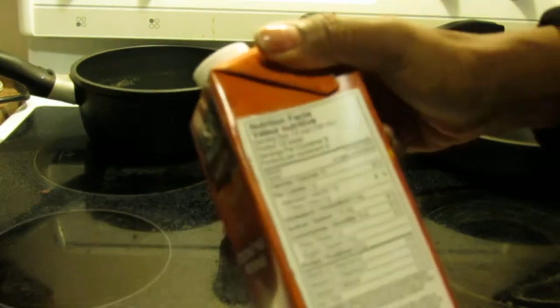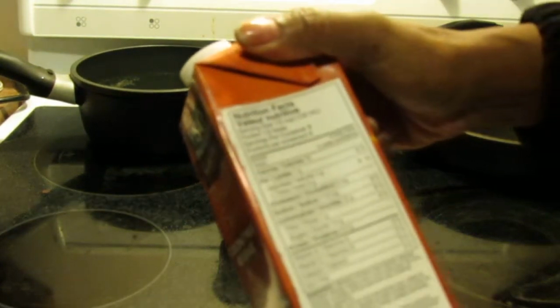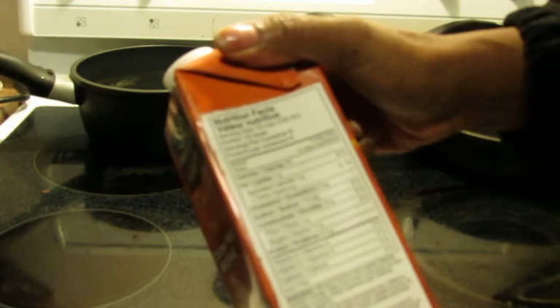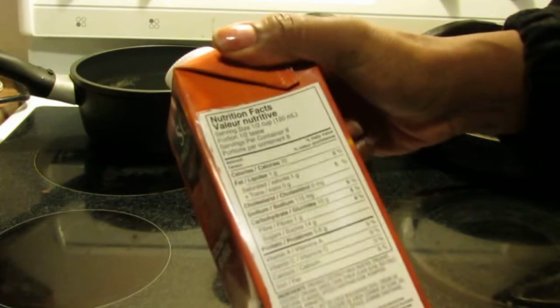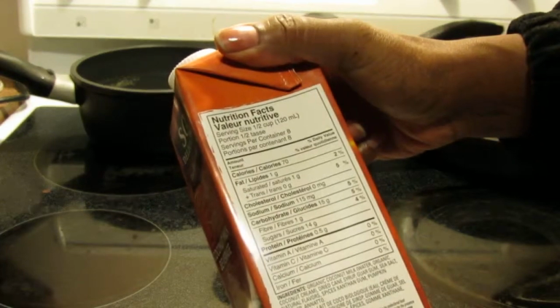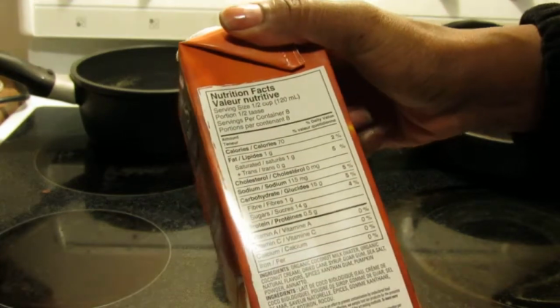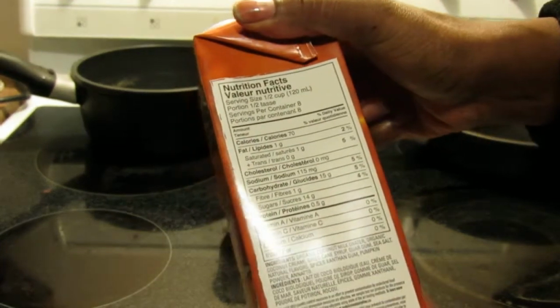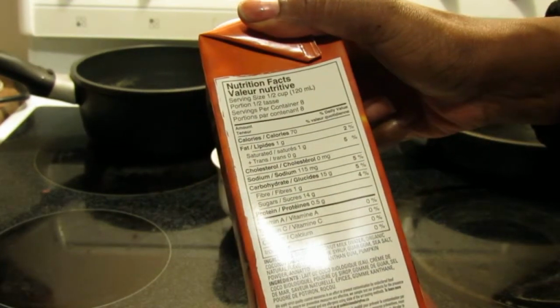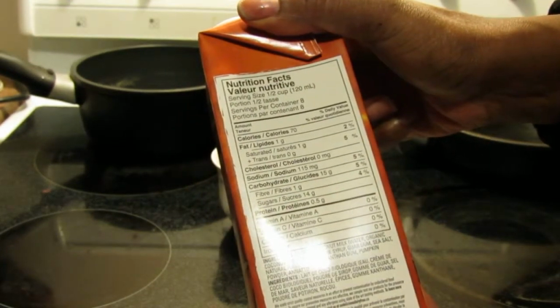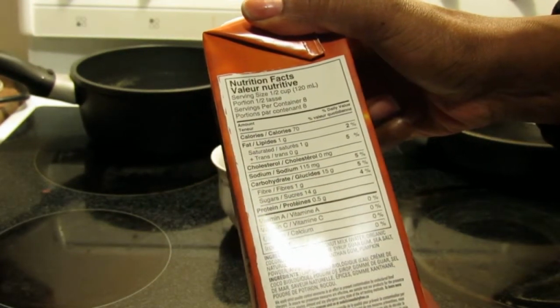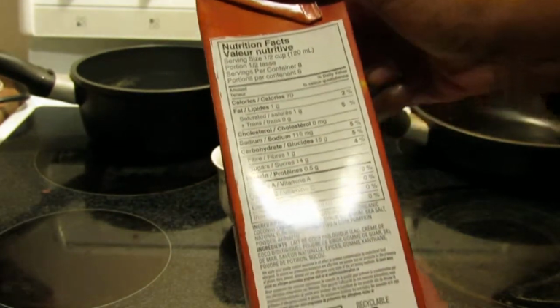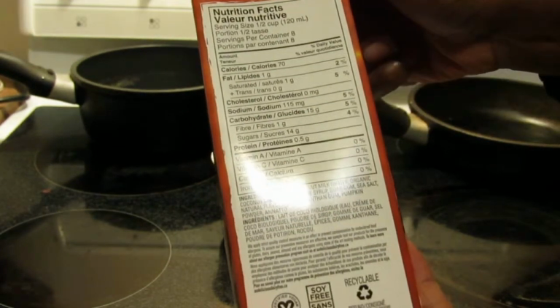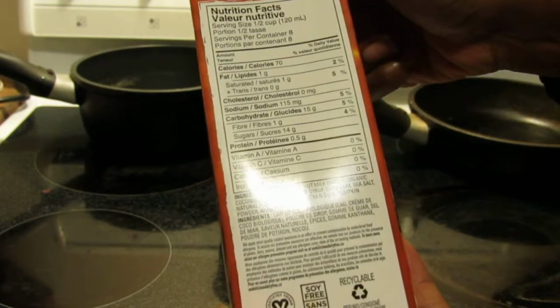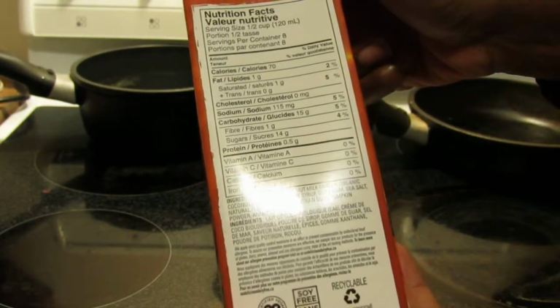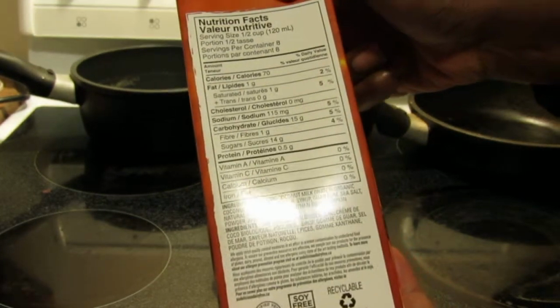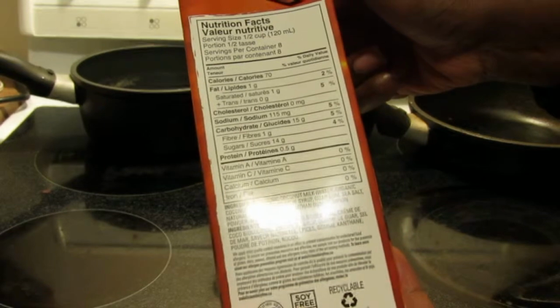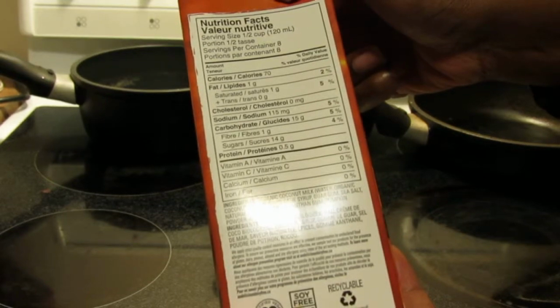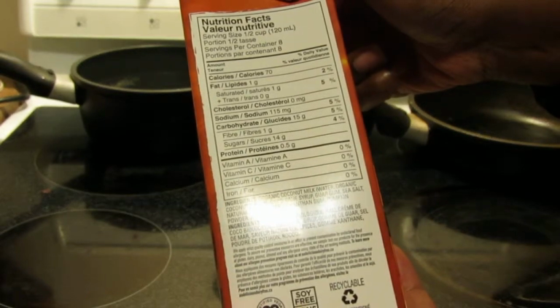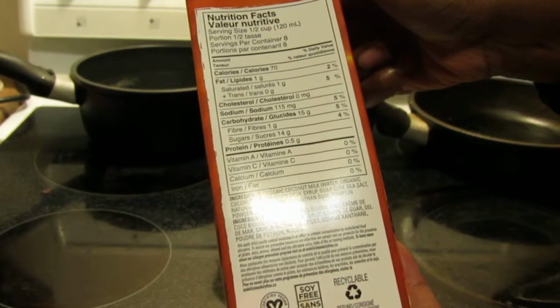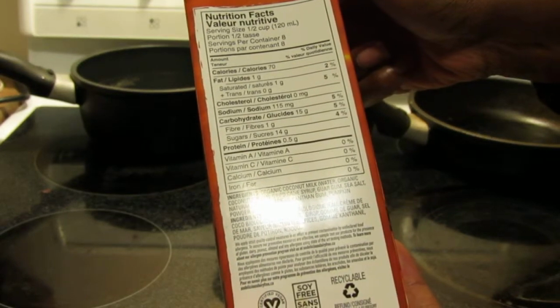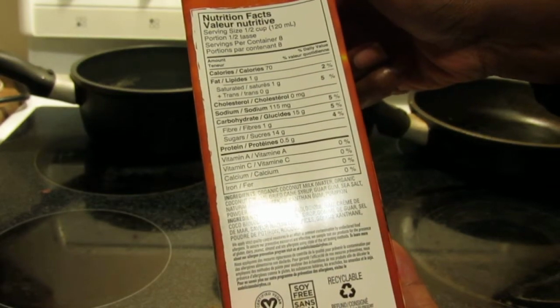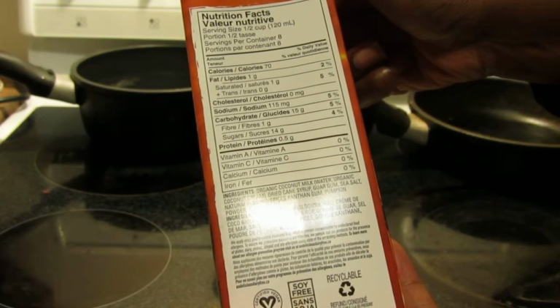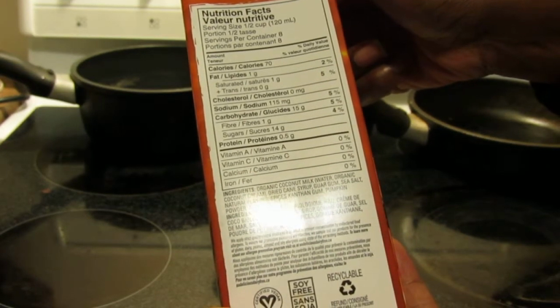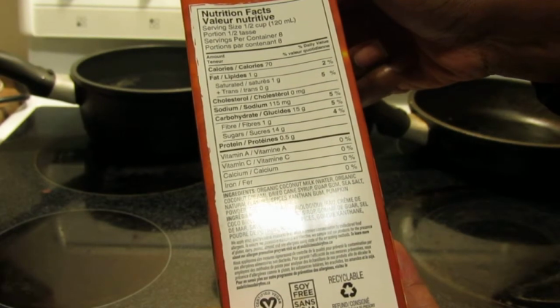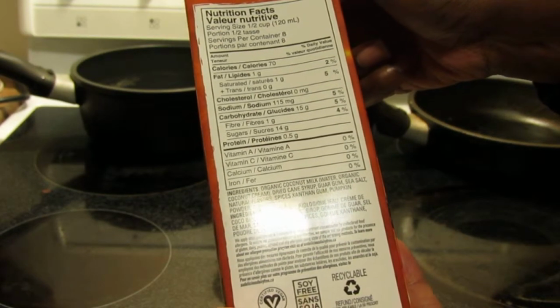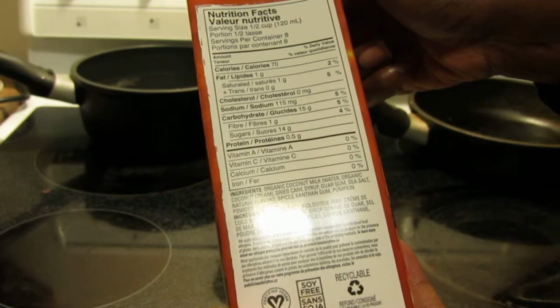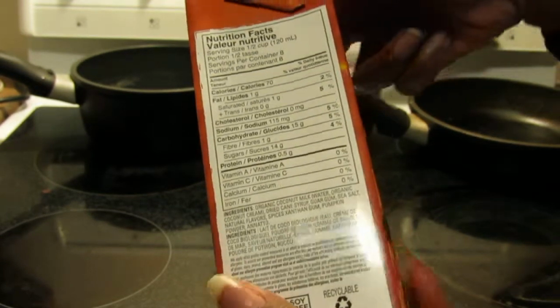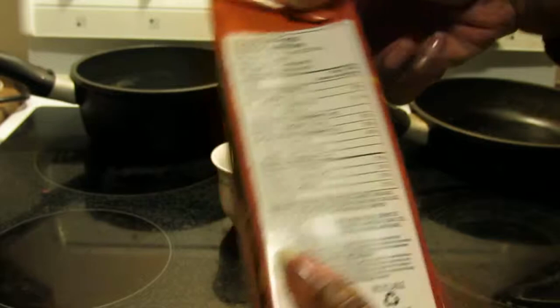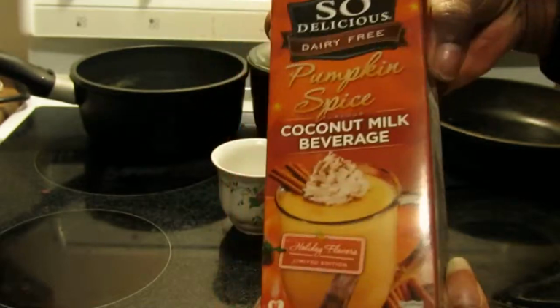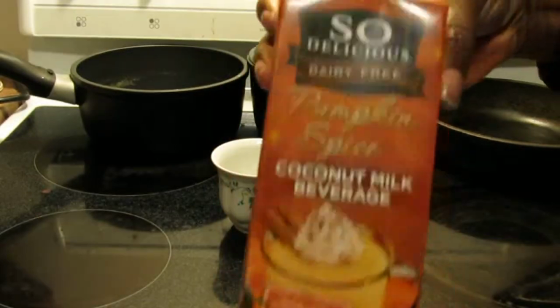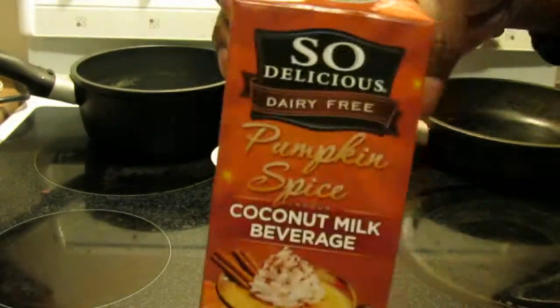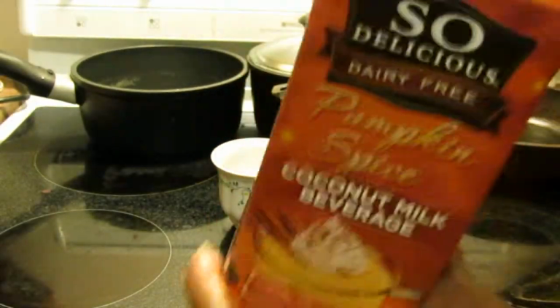What does it have? It has 70 calories, it's made from coconut milk, and it has dried cane syrup, guar gum, sea salt, natural flavors, spices, xanthan gum, pumpkin powder, and annatto. So not a huge list of ingredients.